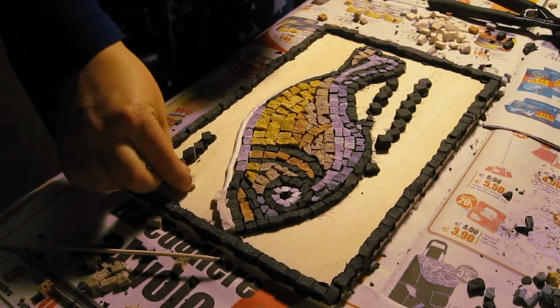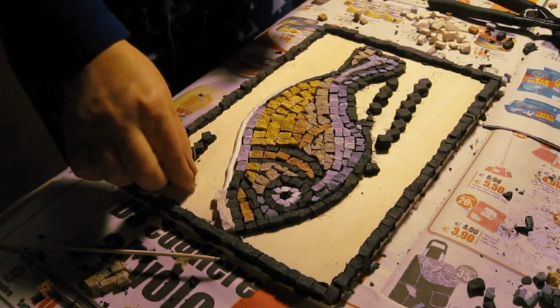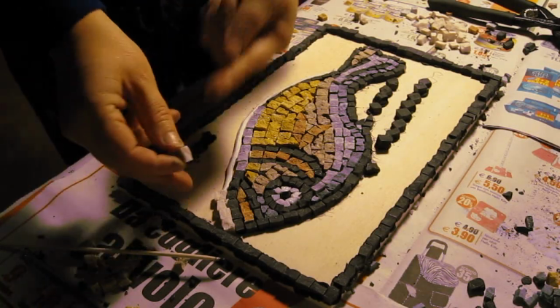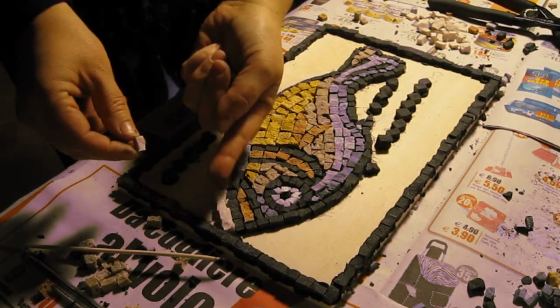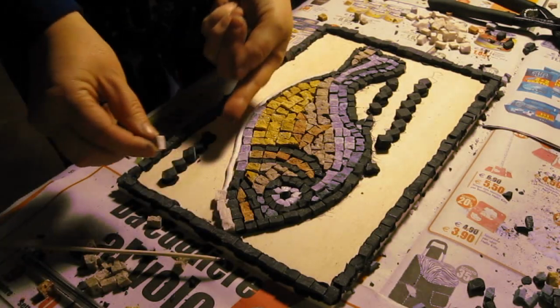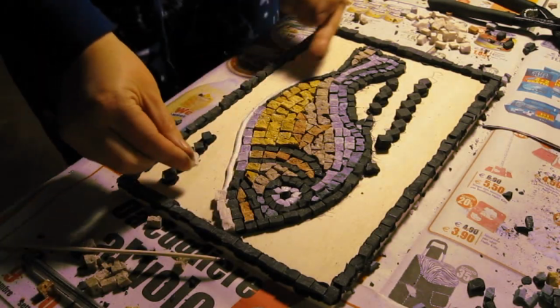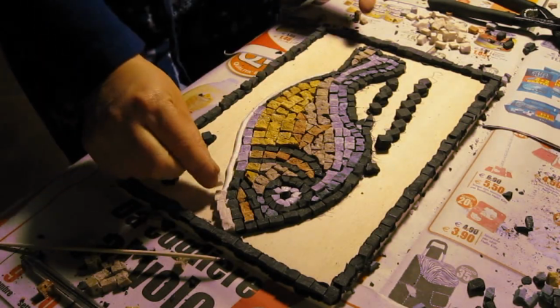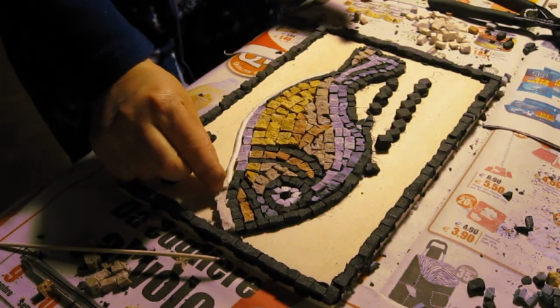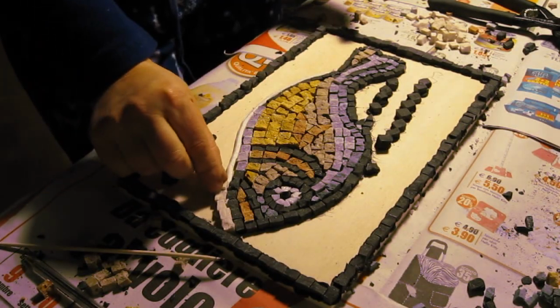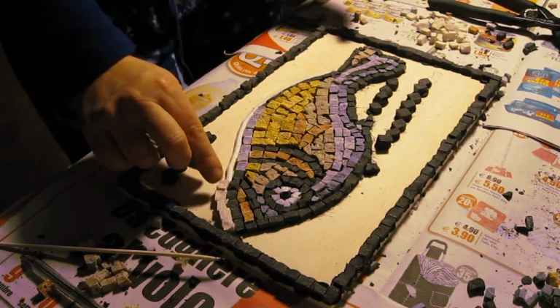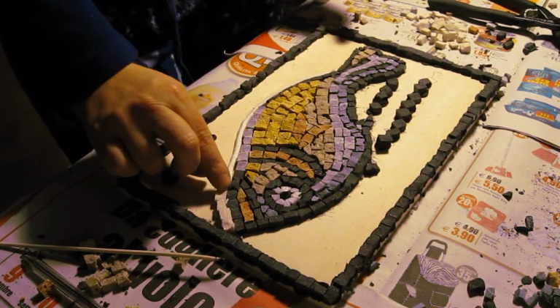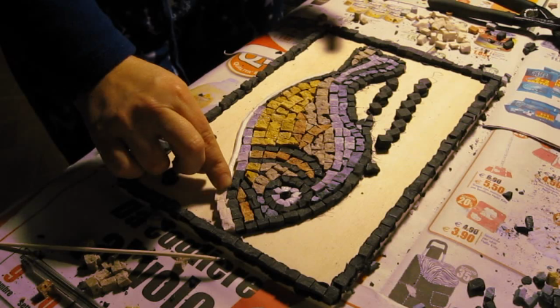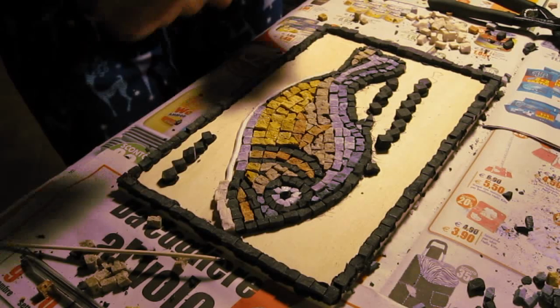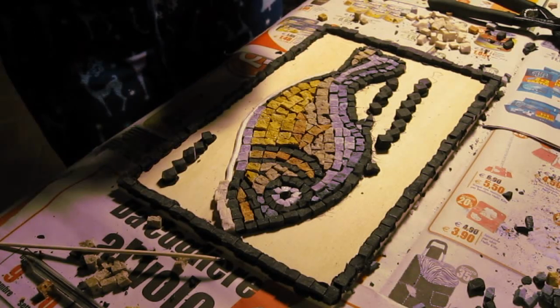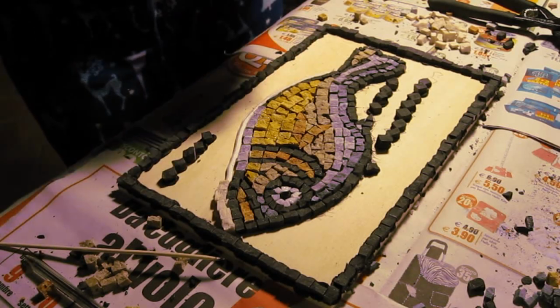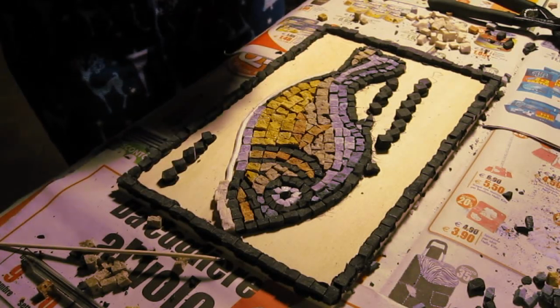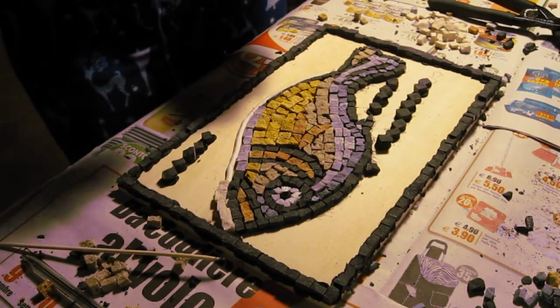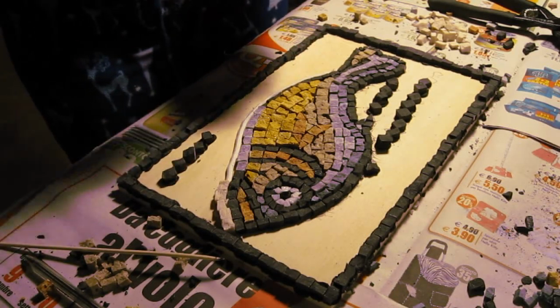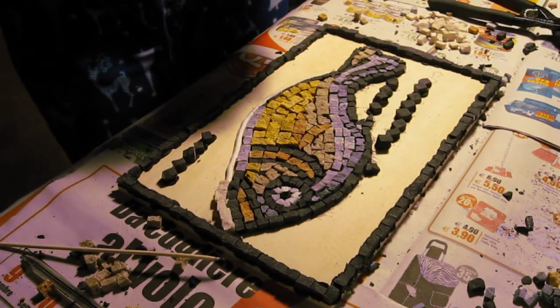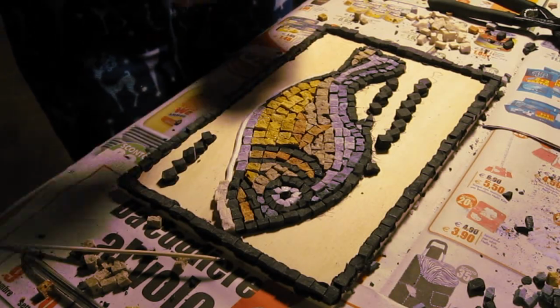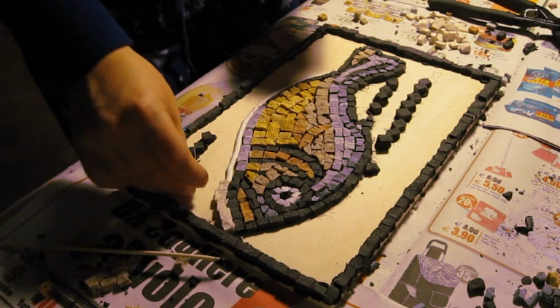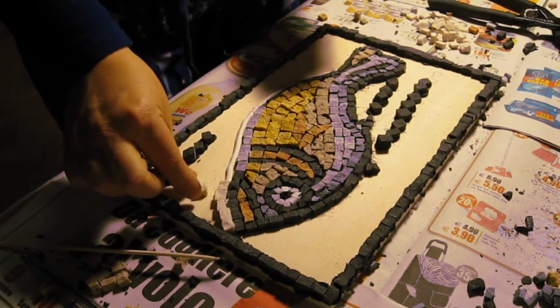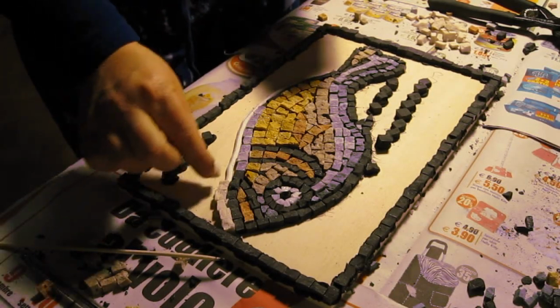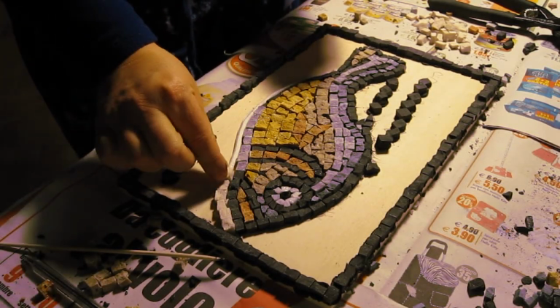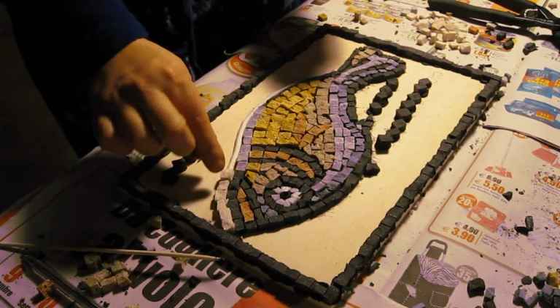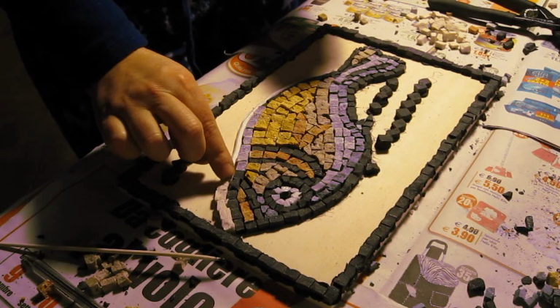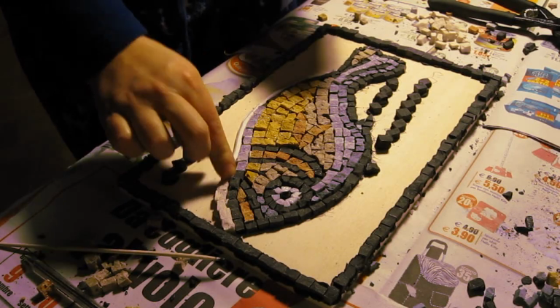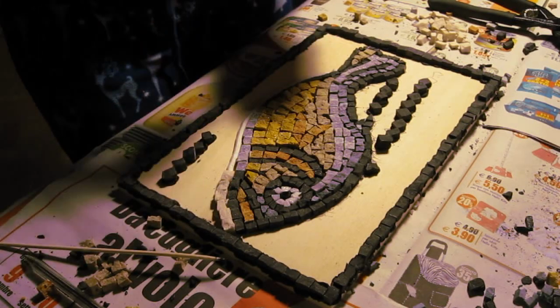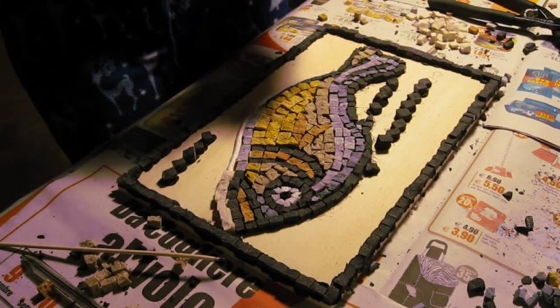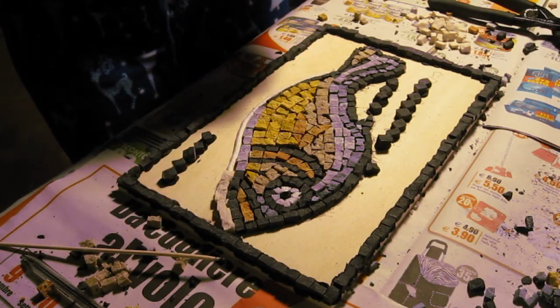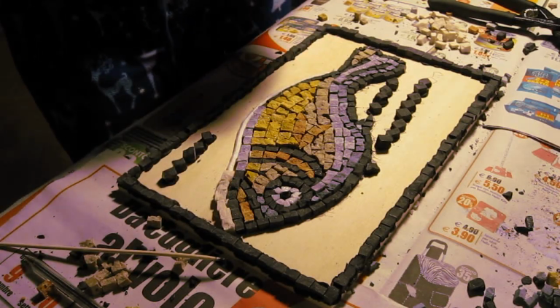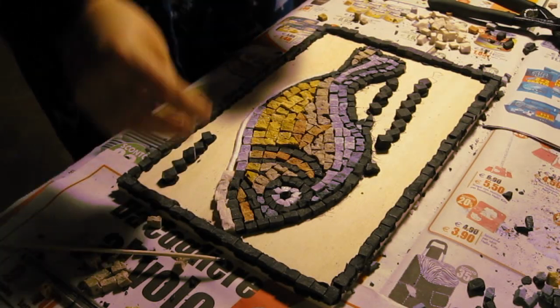So we place a row of glue around the outside of the figure and then just start following directly with the tiles in the background color.